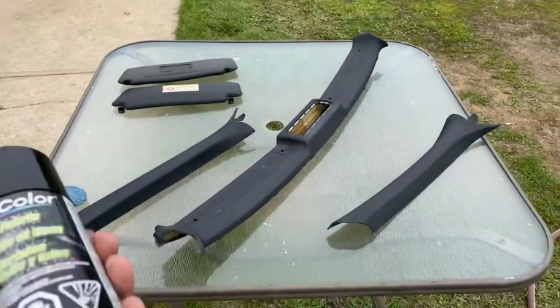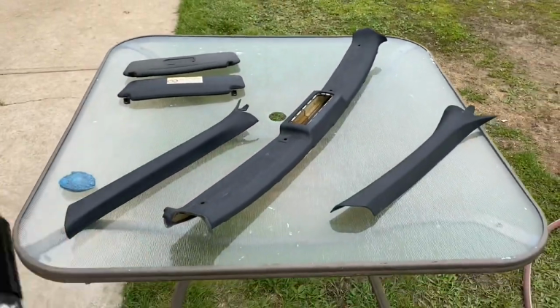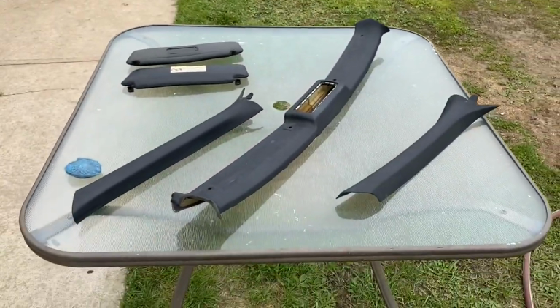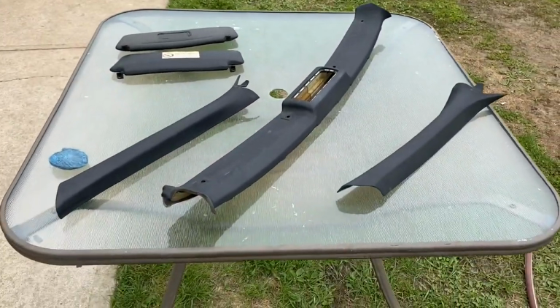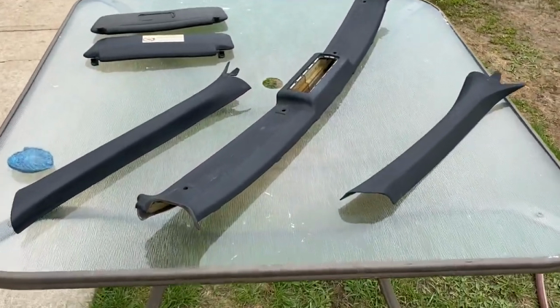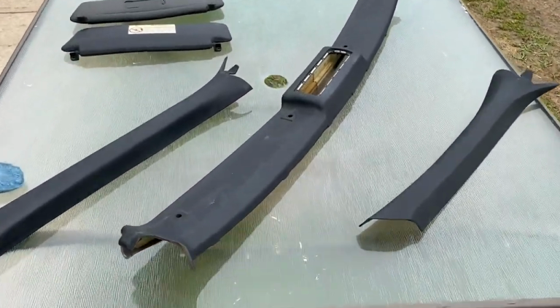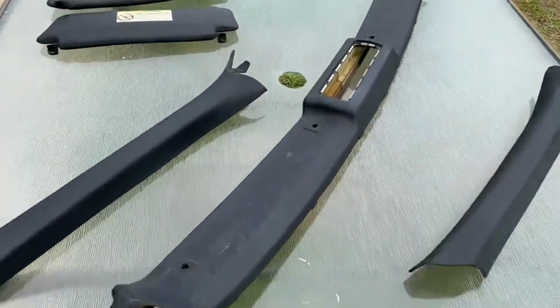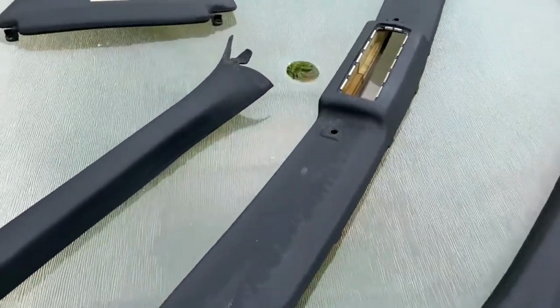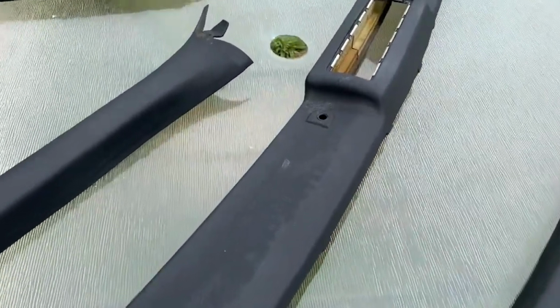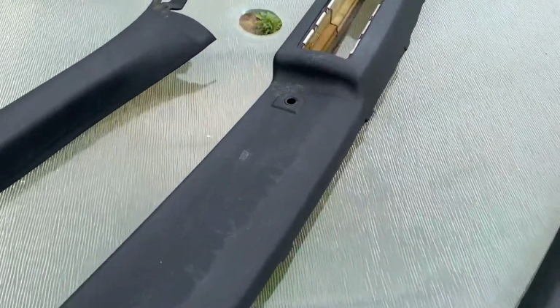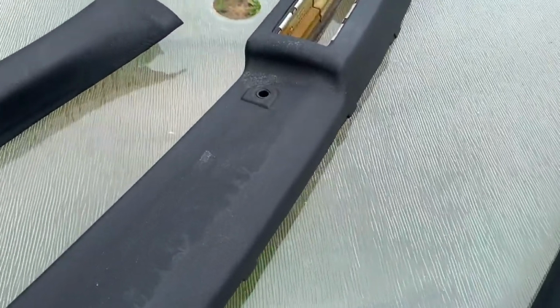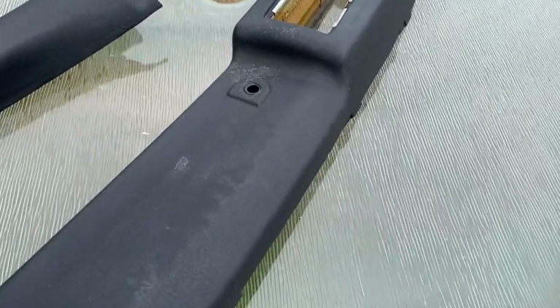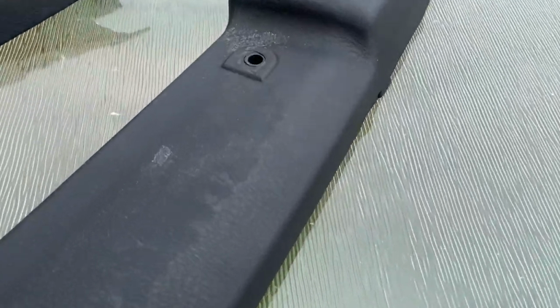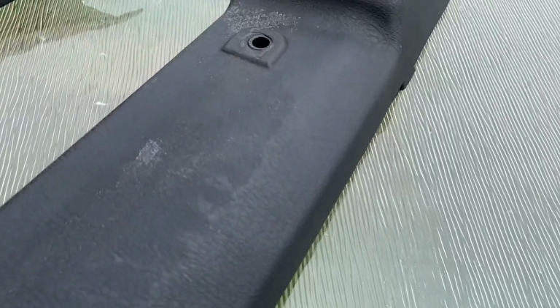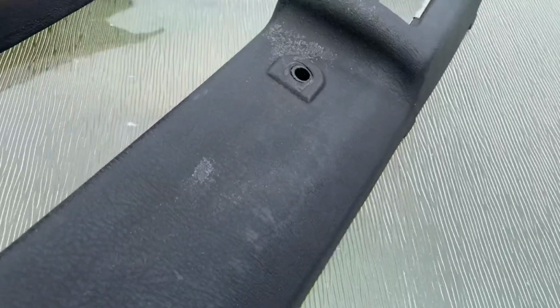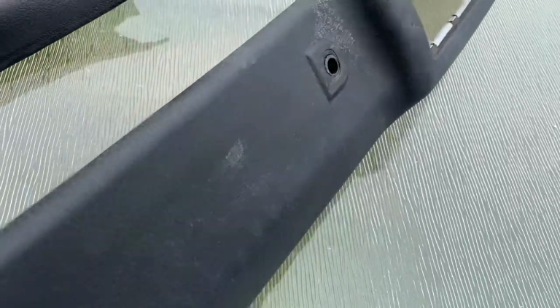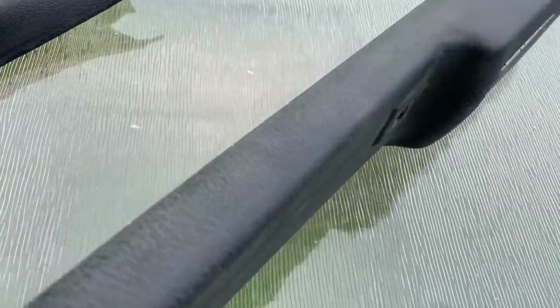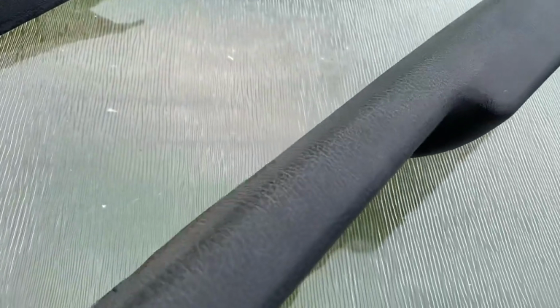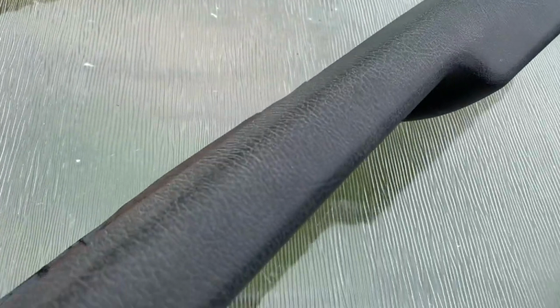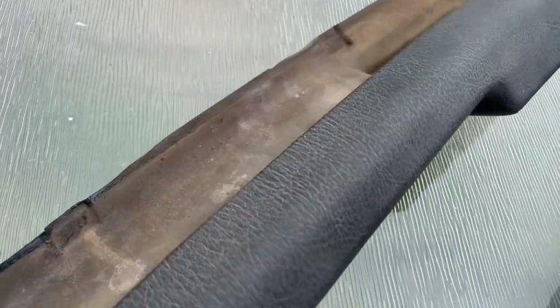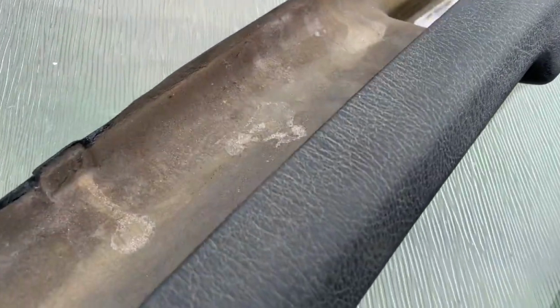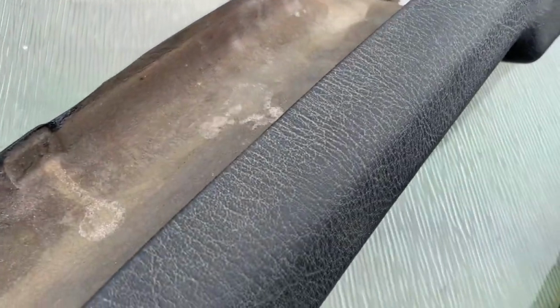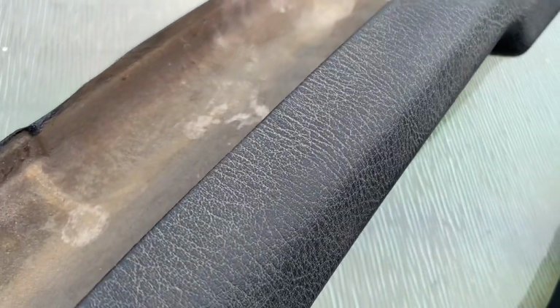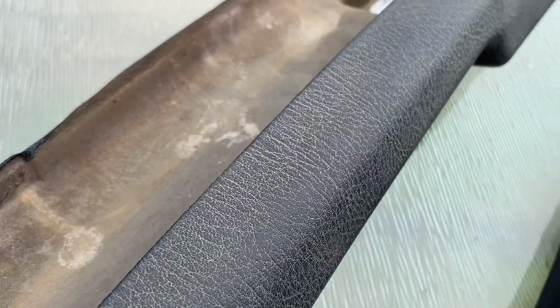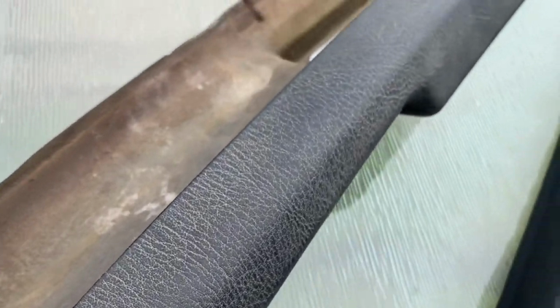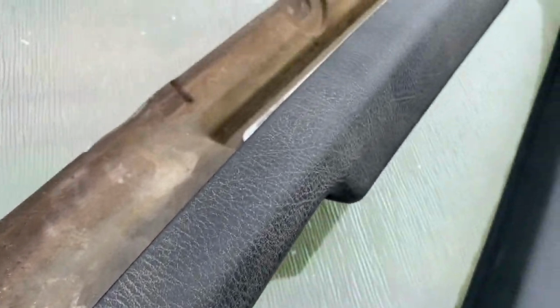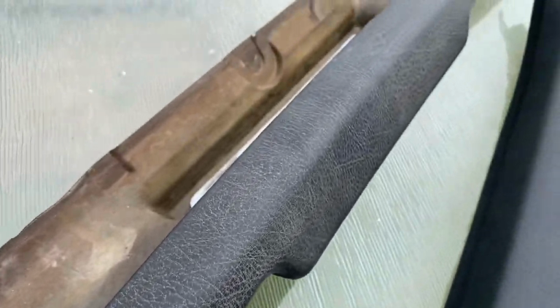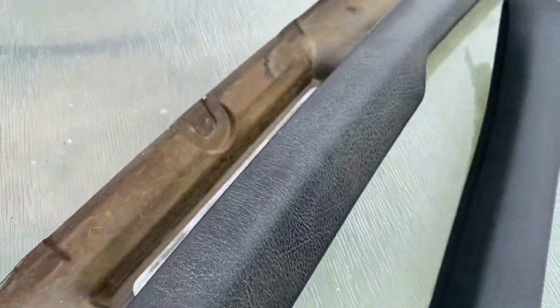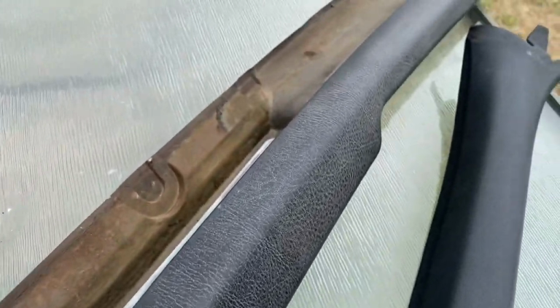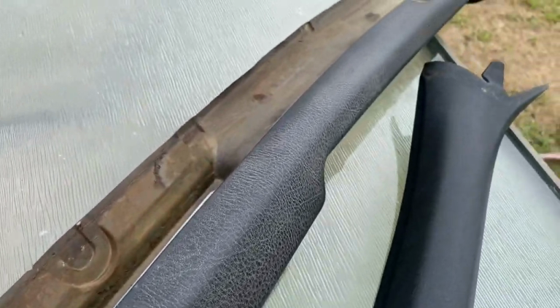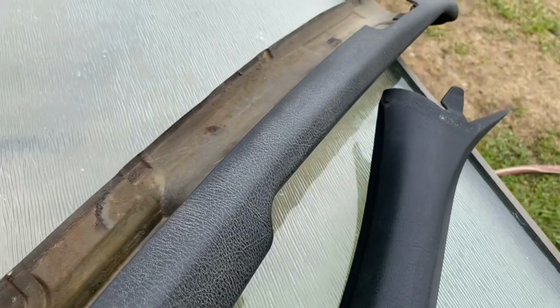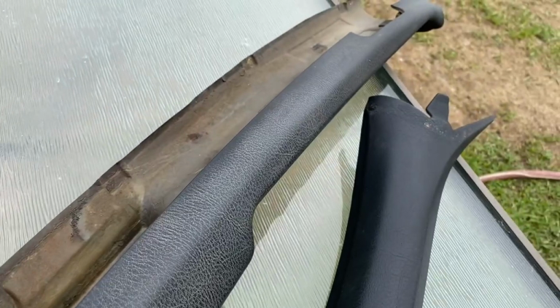So here's the before. Check it out. These aren't looking very good — very, very faded looking automotive pieces.